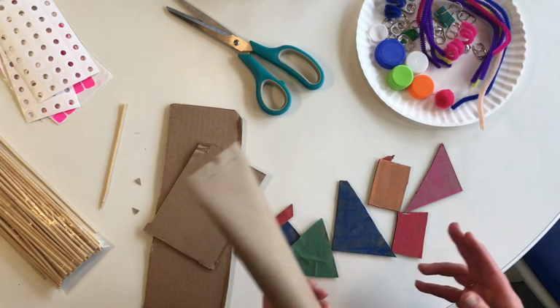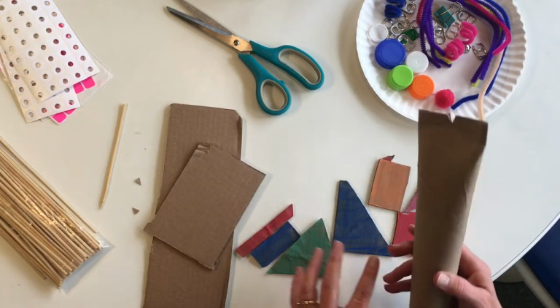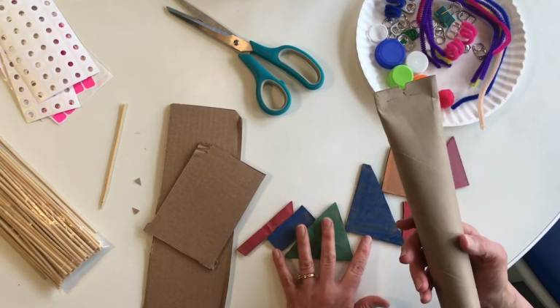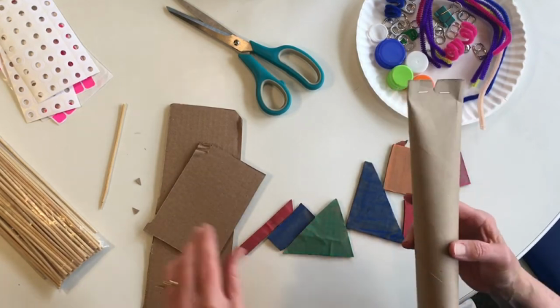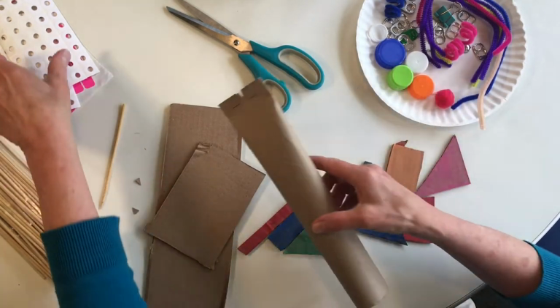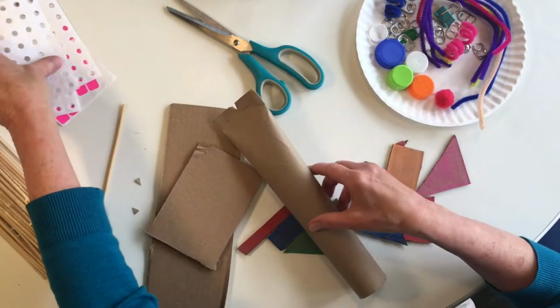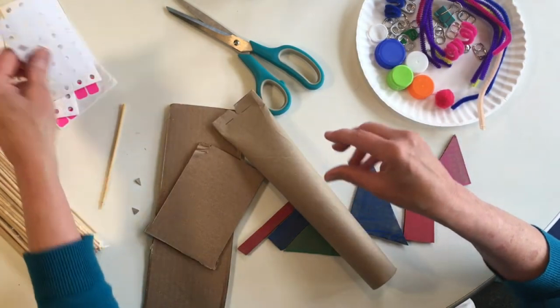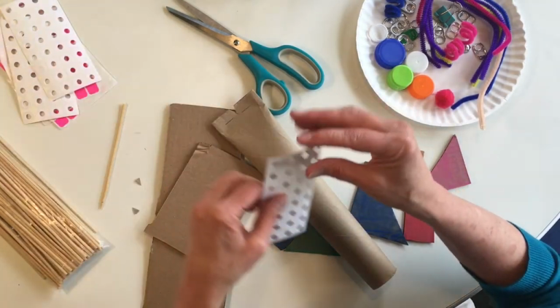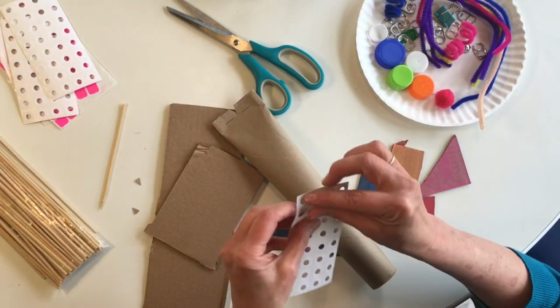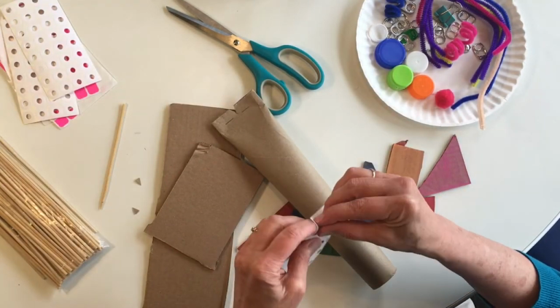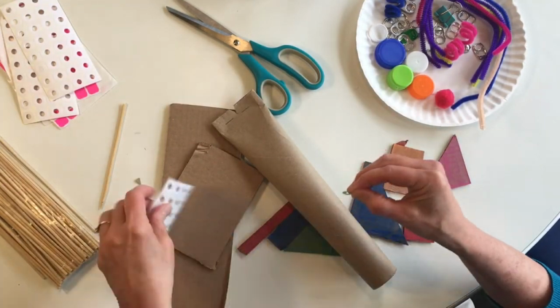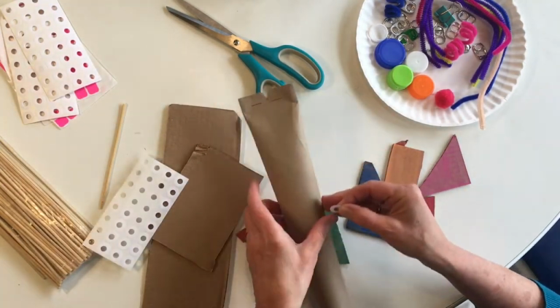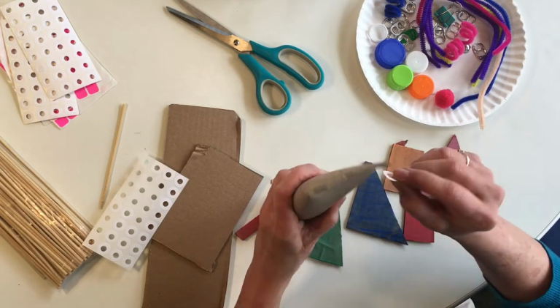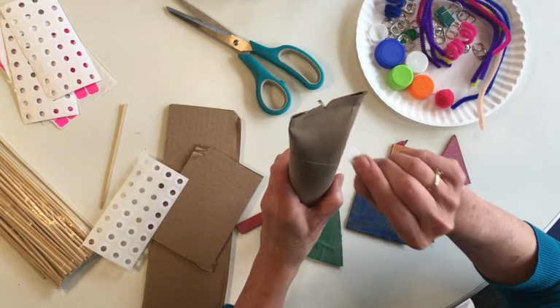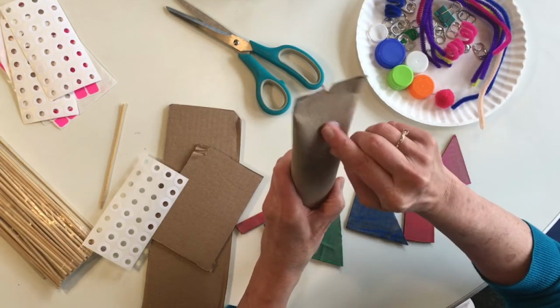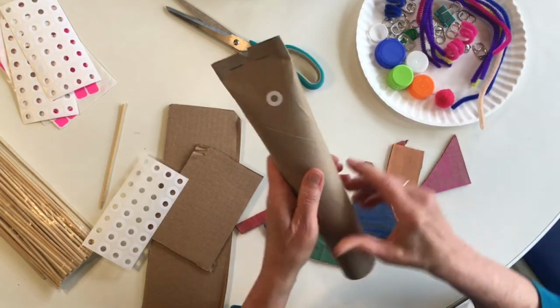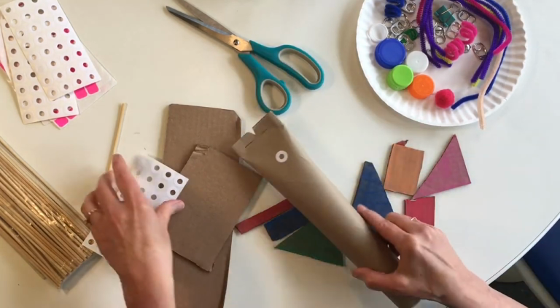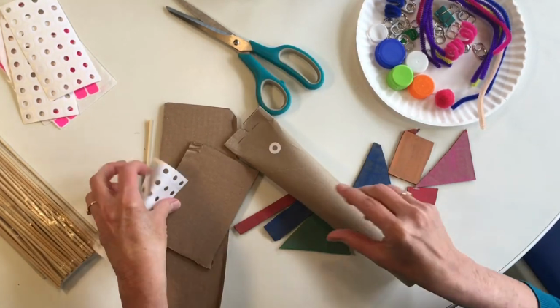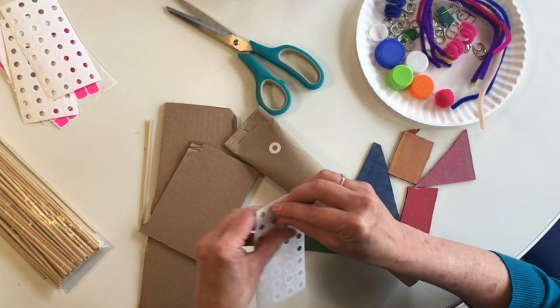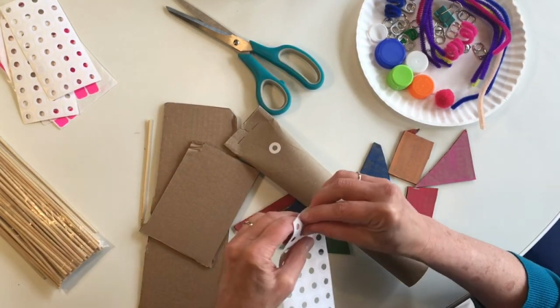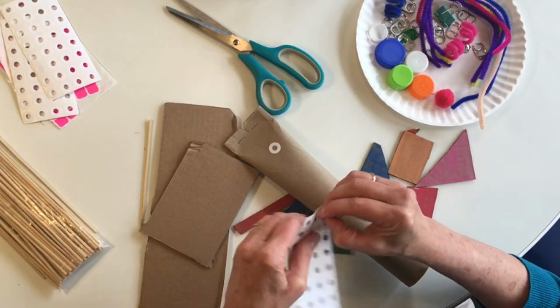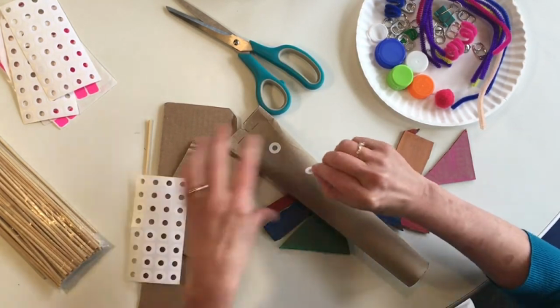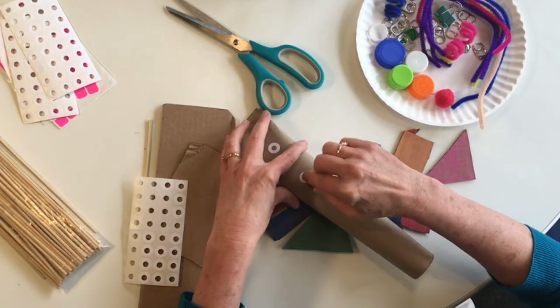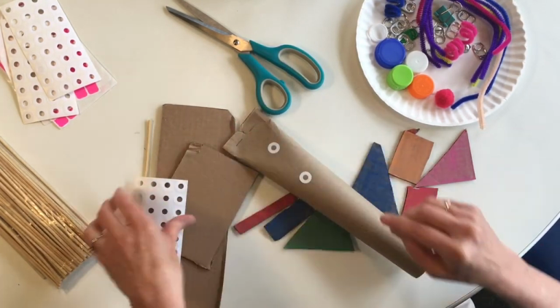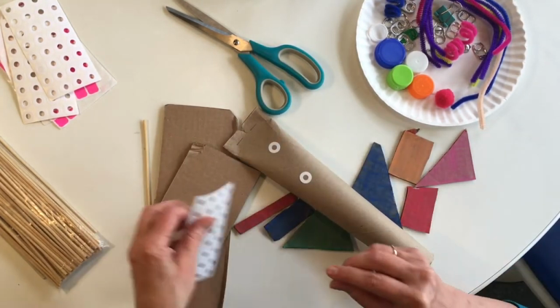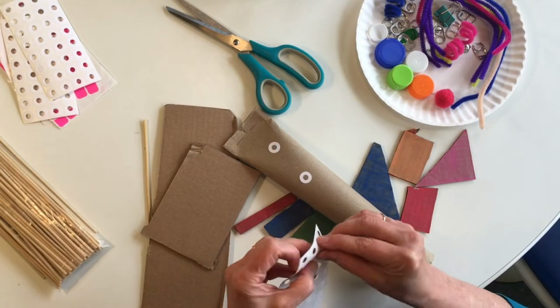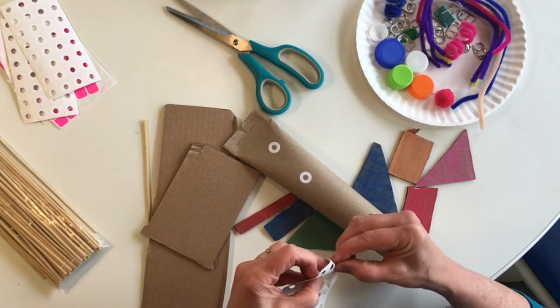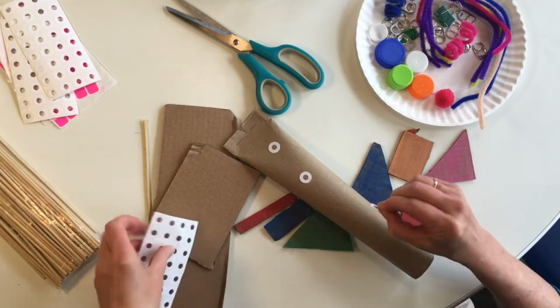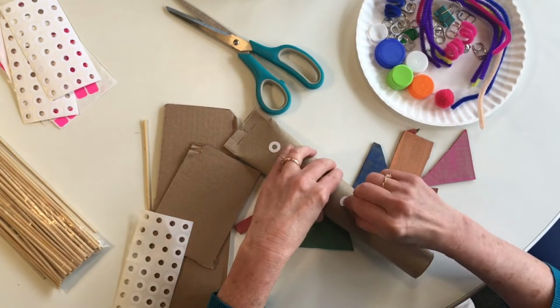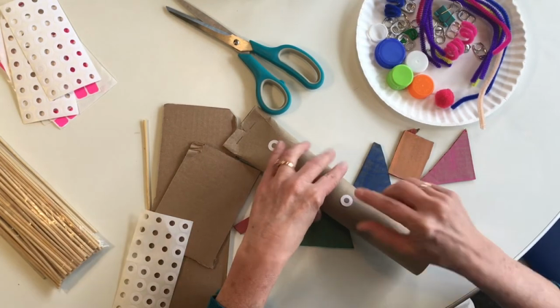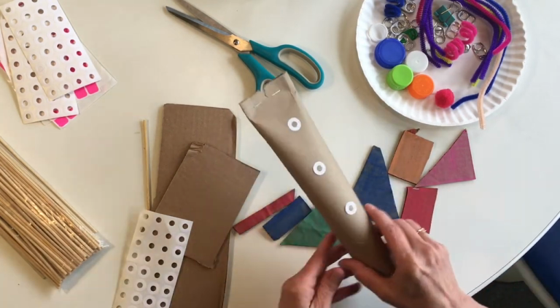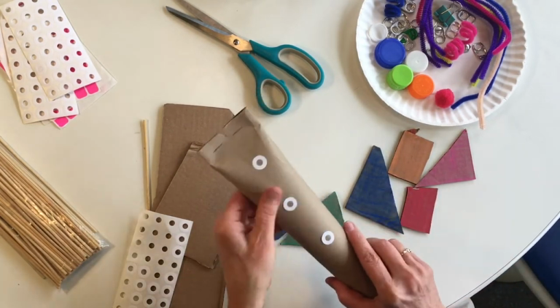If you don't have any paint at home, no worries. You can decorate your sculpture by just putting some stickers on or drawing designs — anything you want.